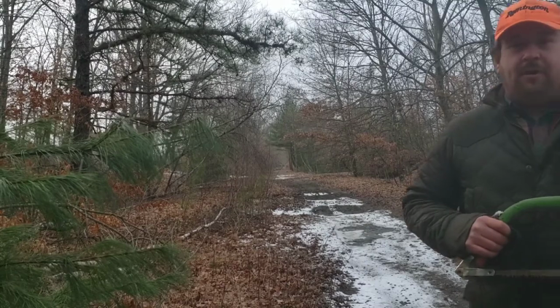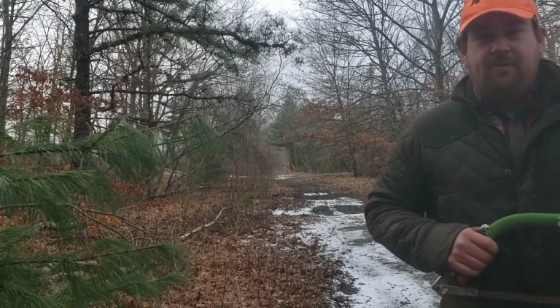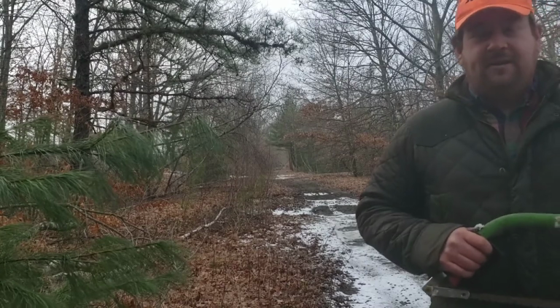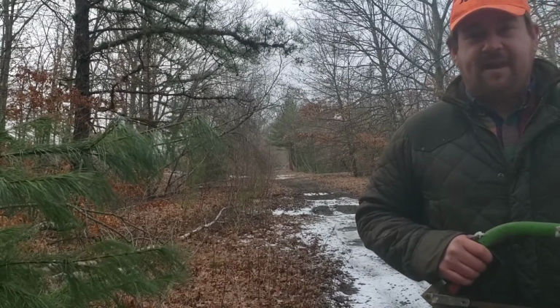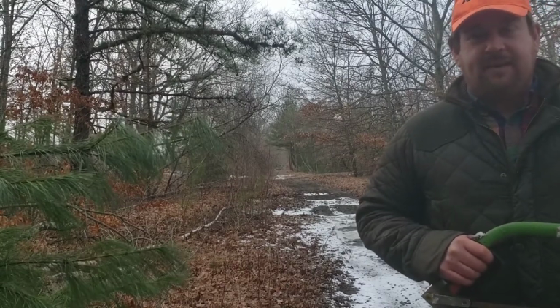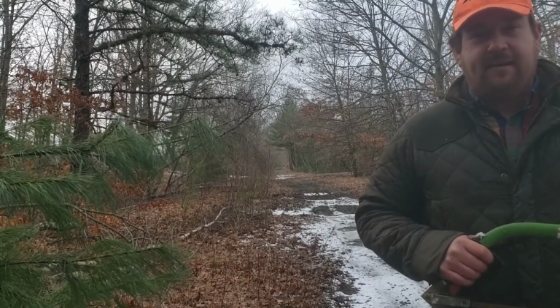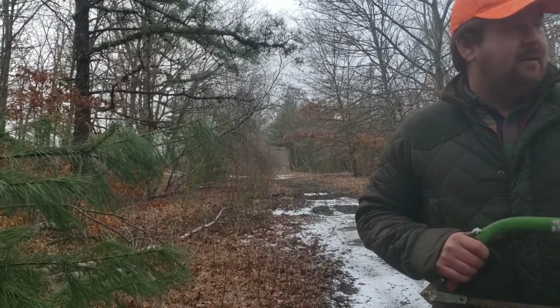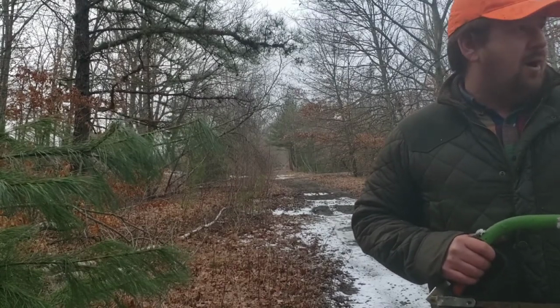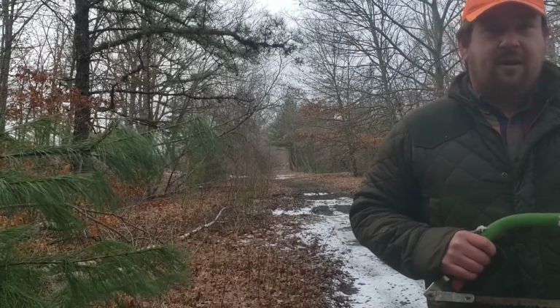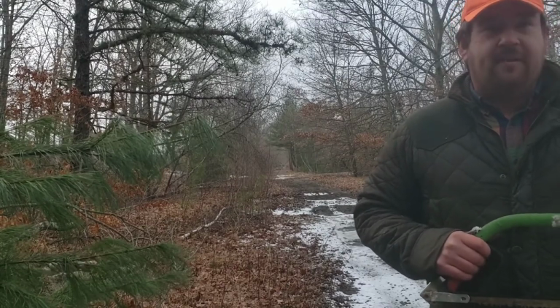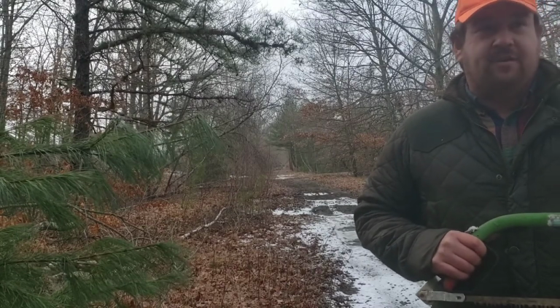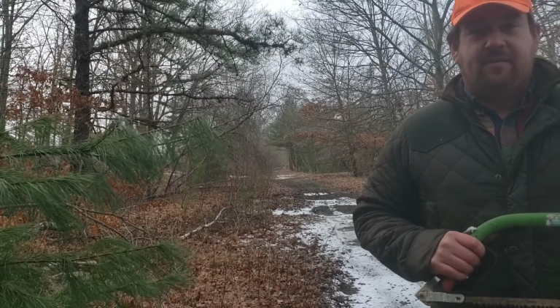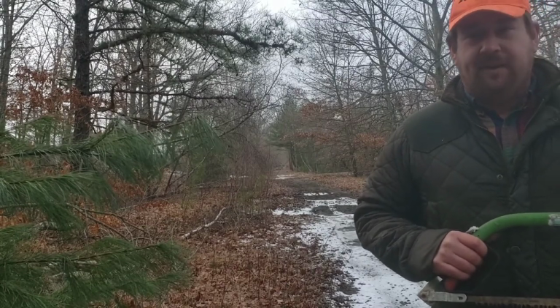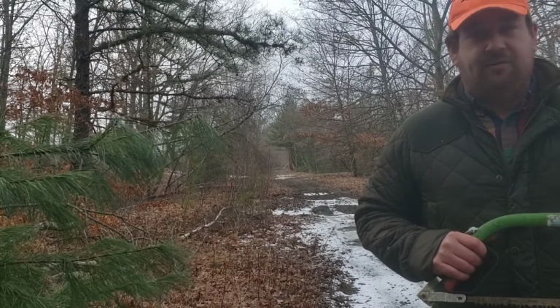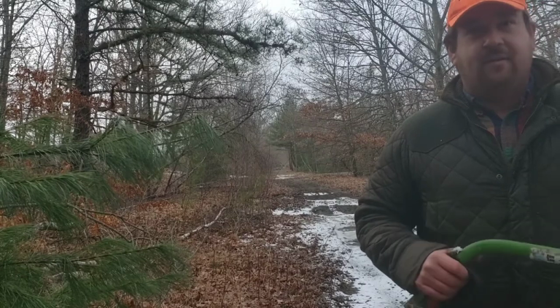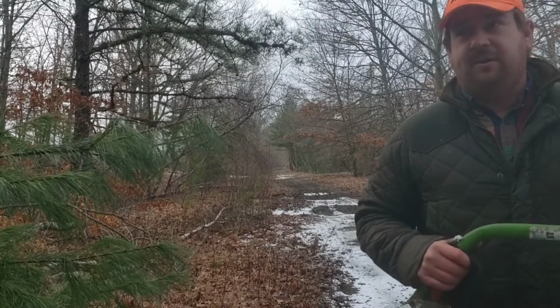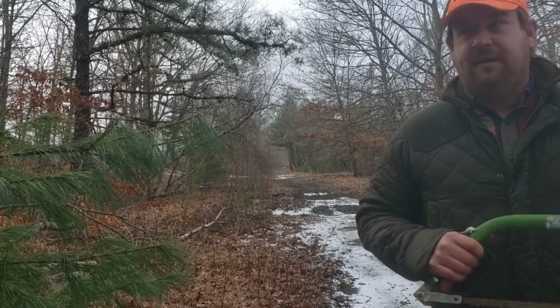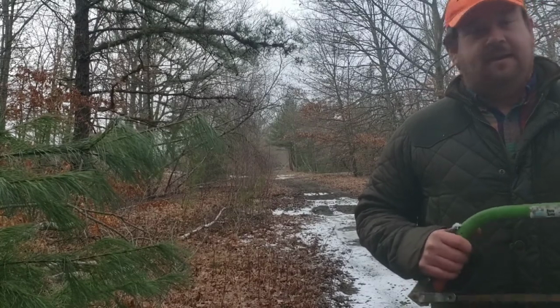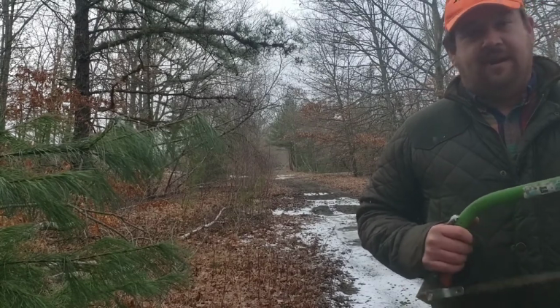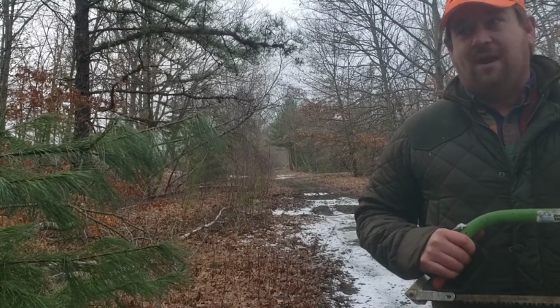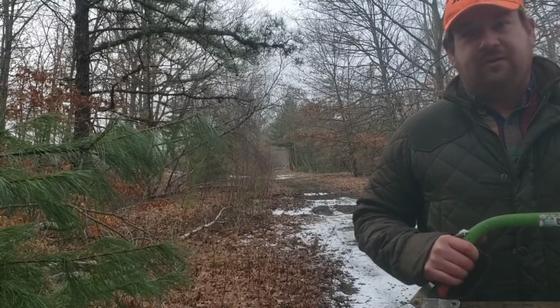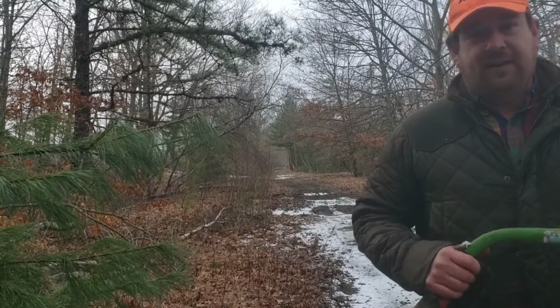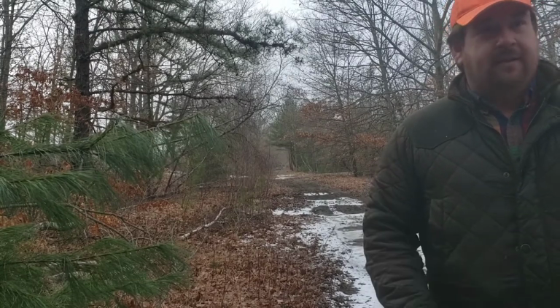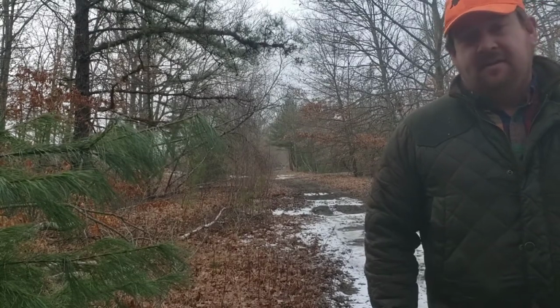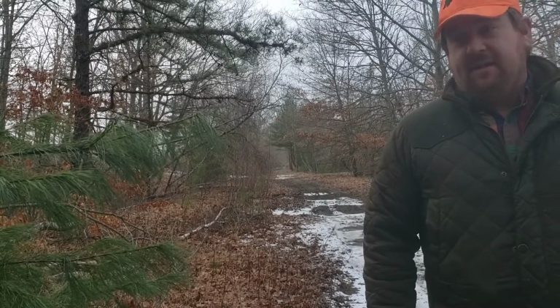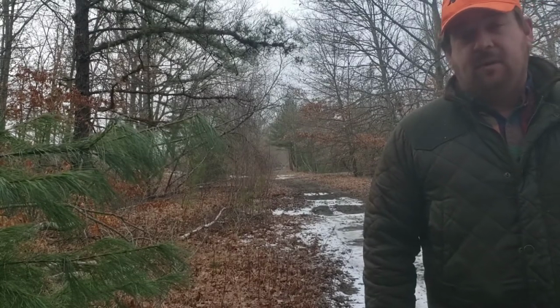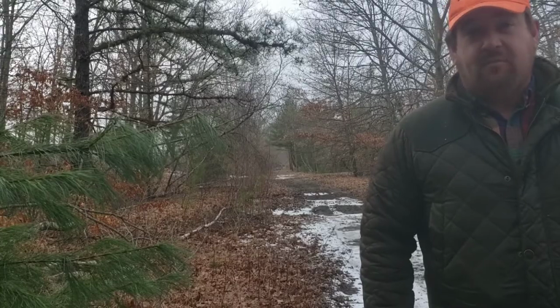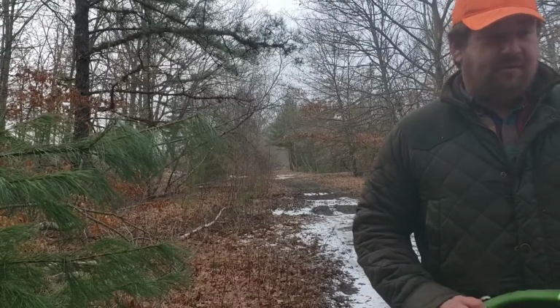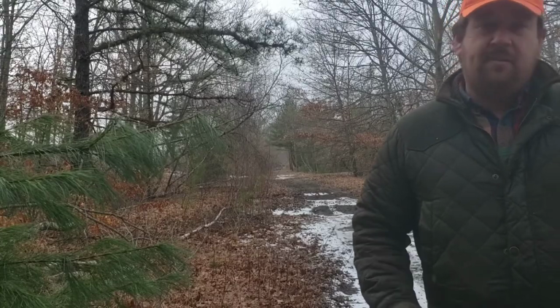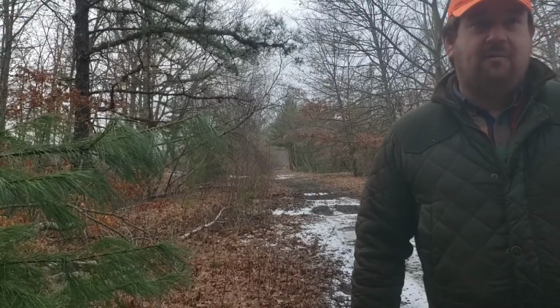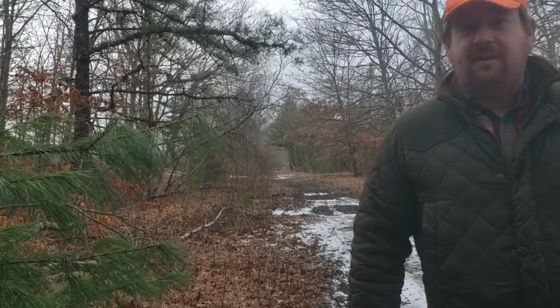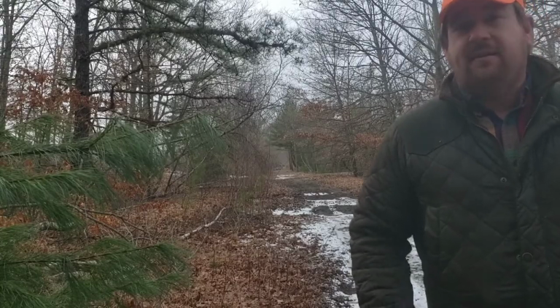To do this project I decided I'm going to take a walk with the dogs down the end of the street where there's some old abandoned railroad tracks. I know there's a bunch of gray birches over here that I think would be perfect for this project, so I took my bow saw with me and I'll see what I can find.